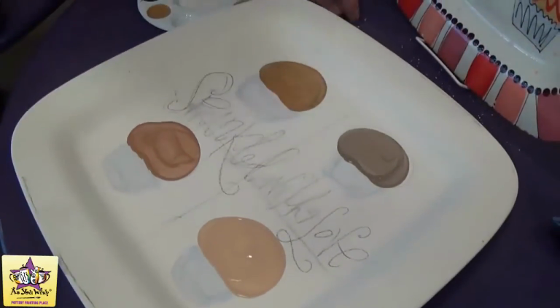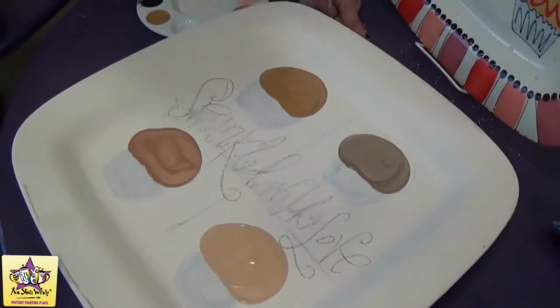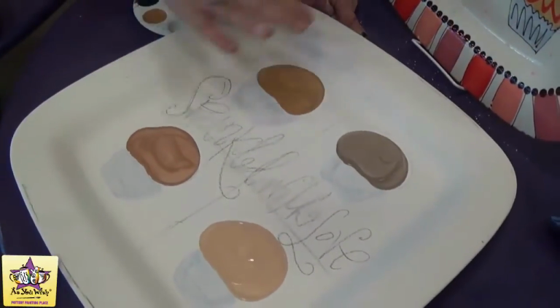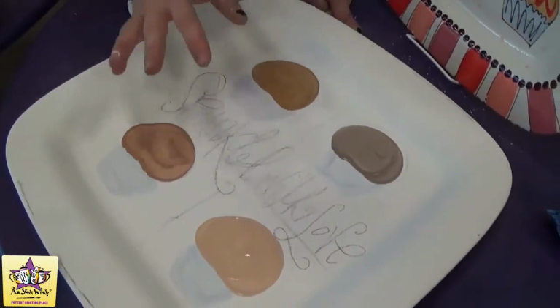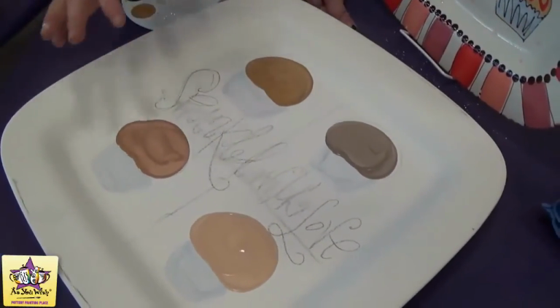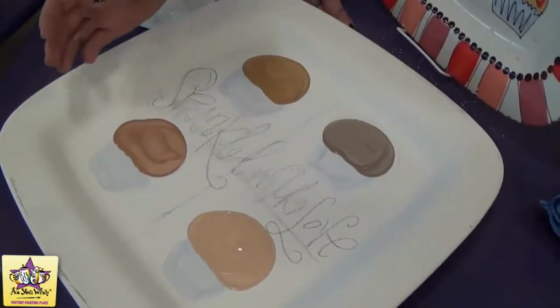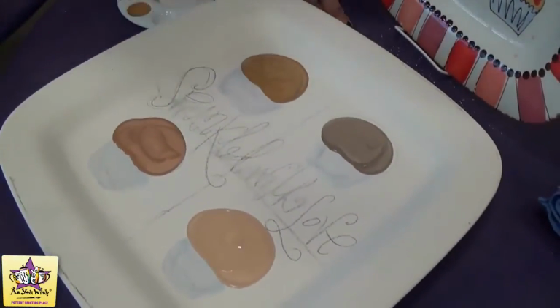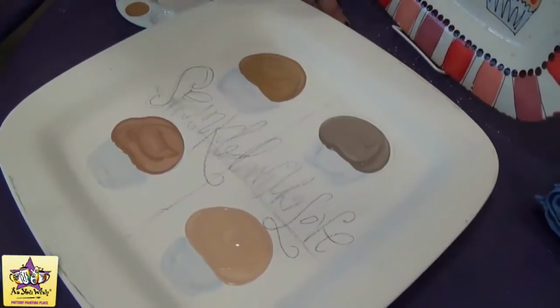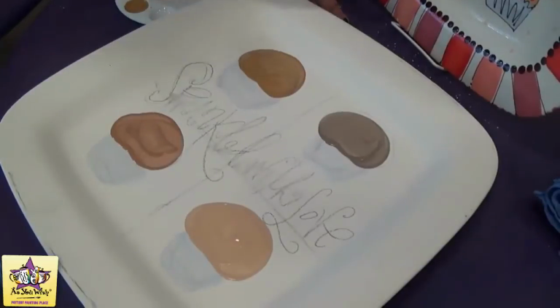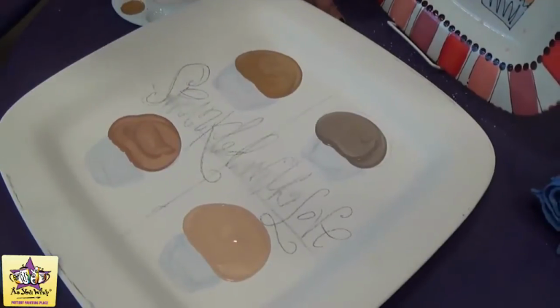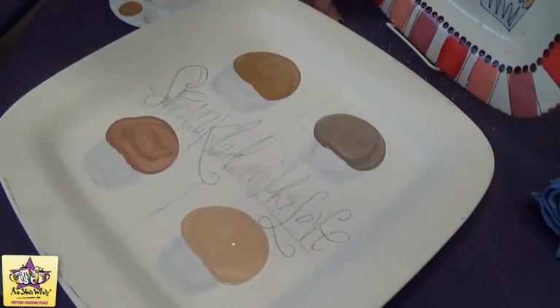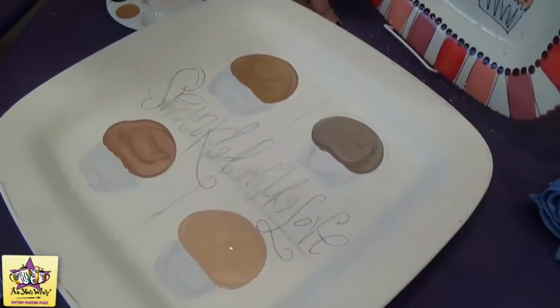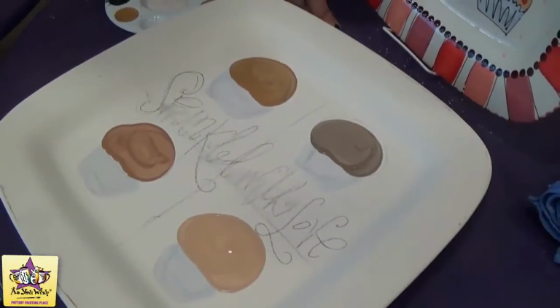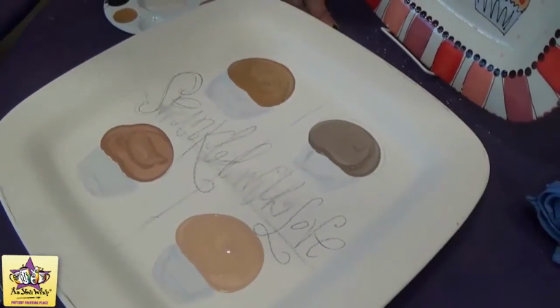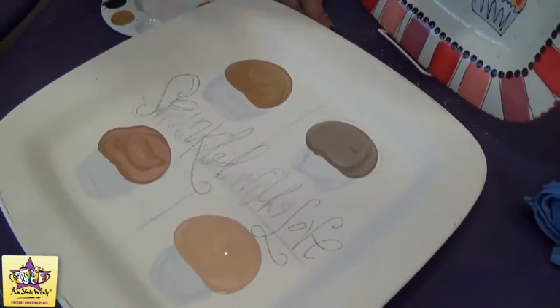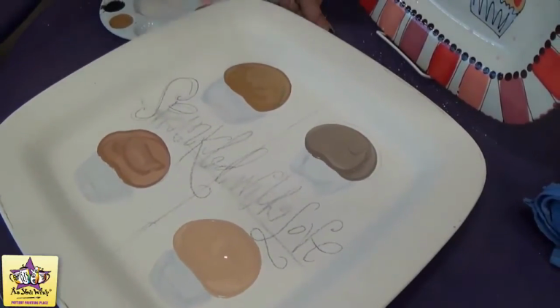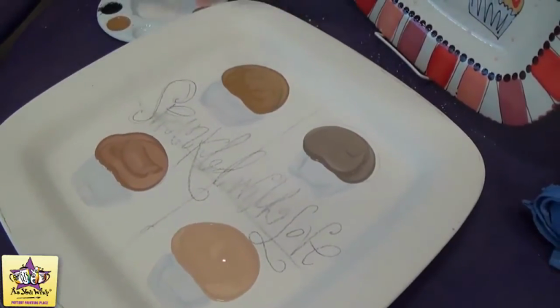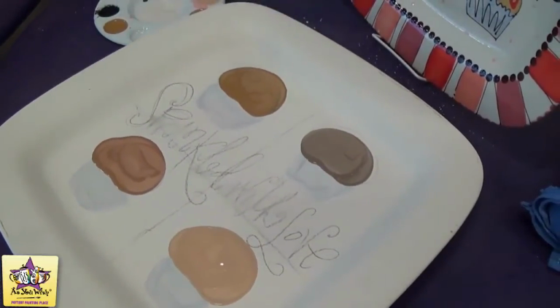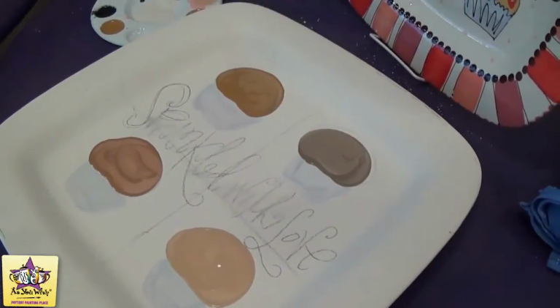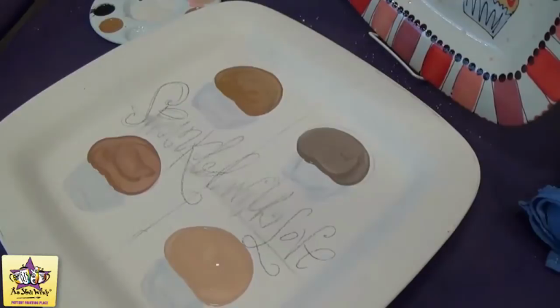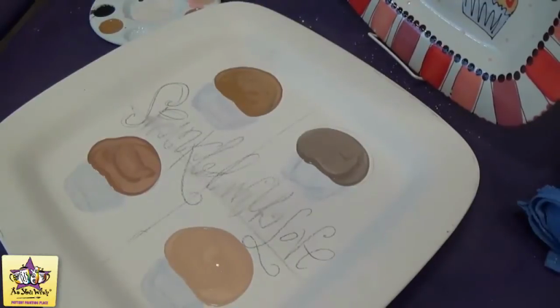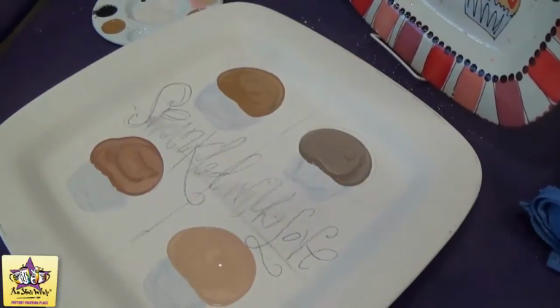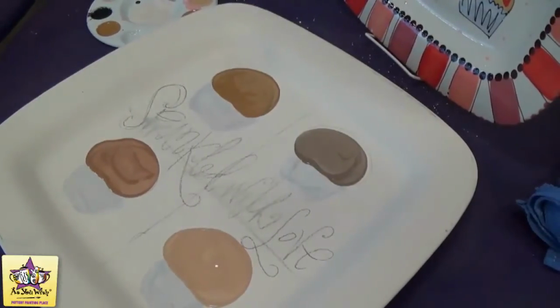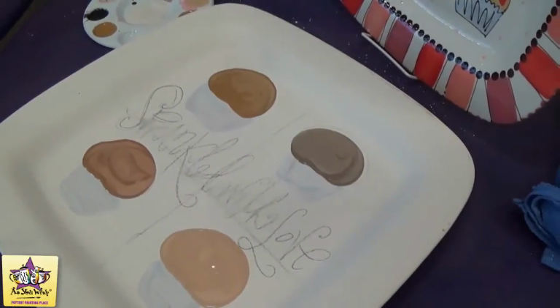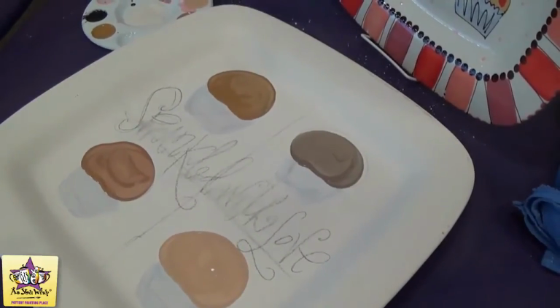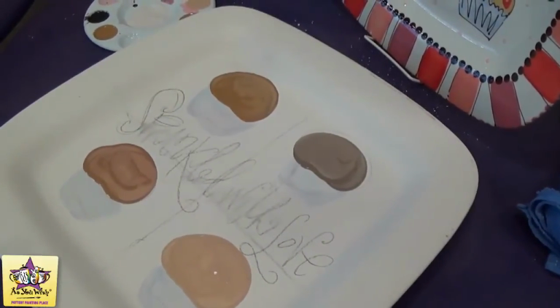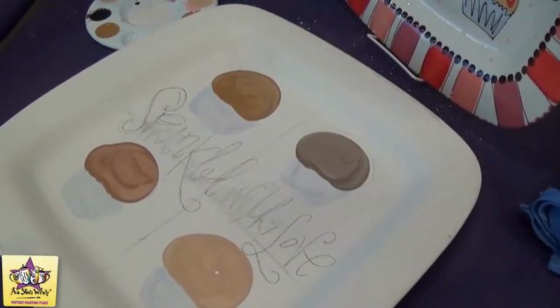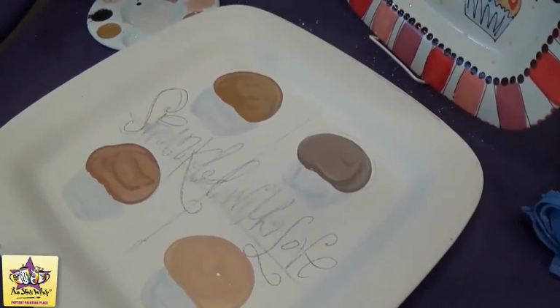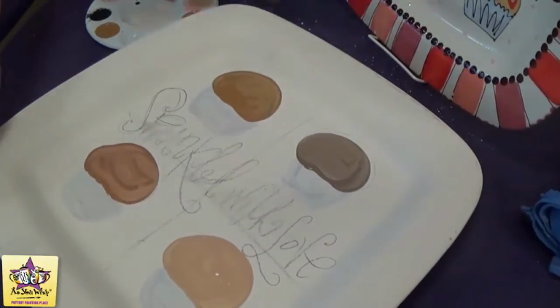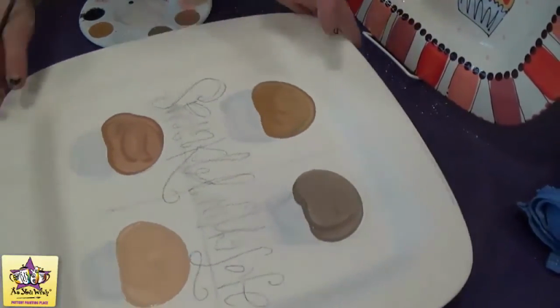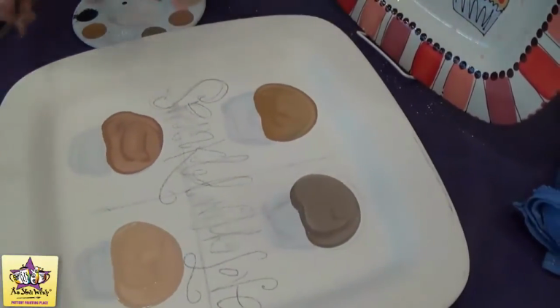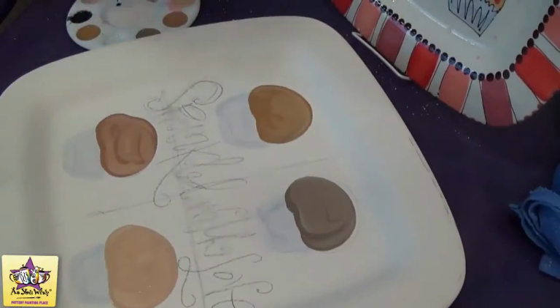Now that we've painted on the bases of our cupcakes, we're going to go ahead and add the details to them. So we're going to do some flowers and some little hearts and squiggles and things like that. I'm going to start with hearts.